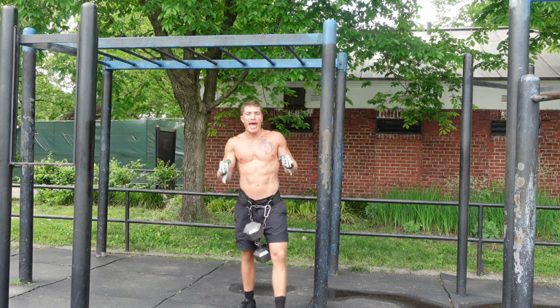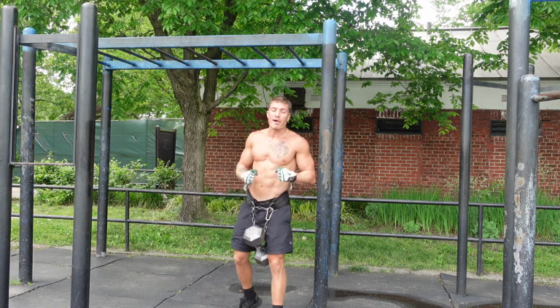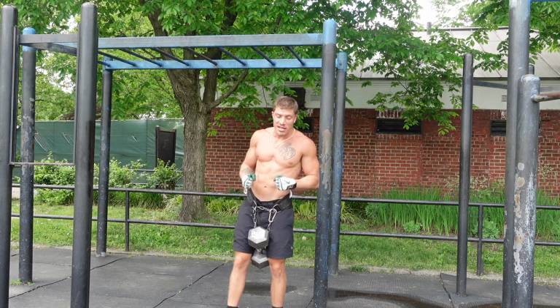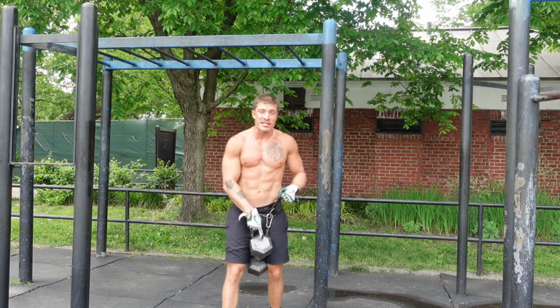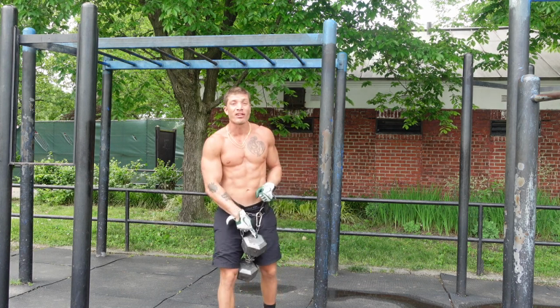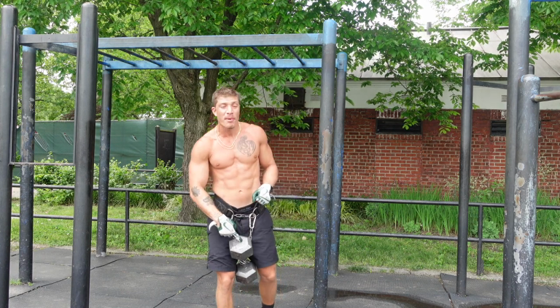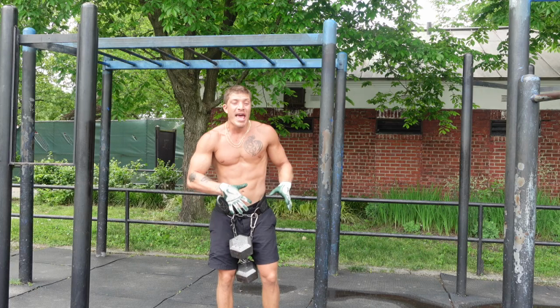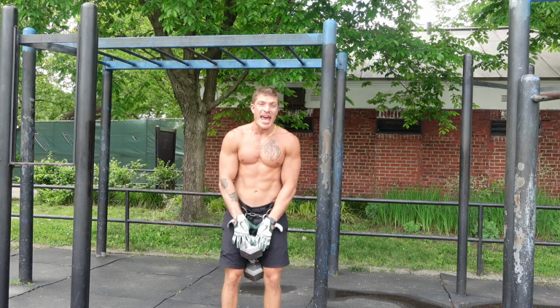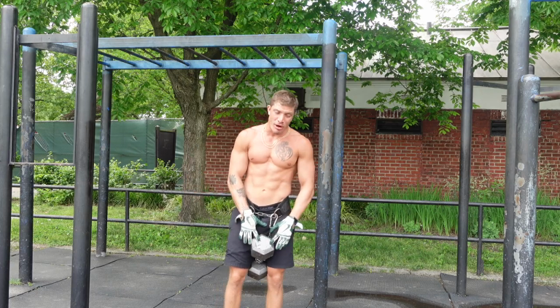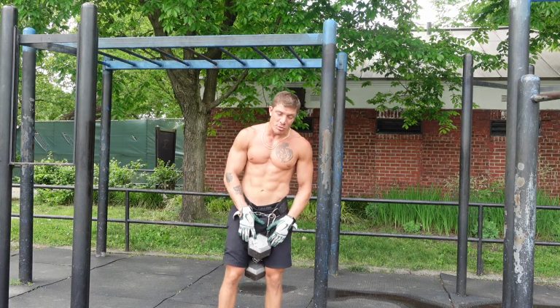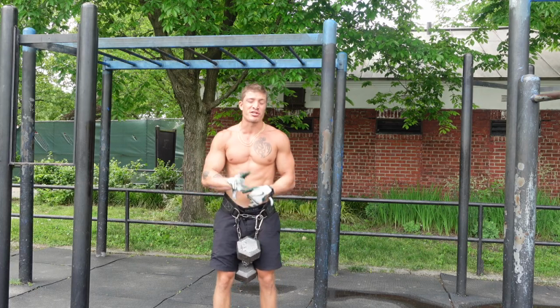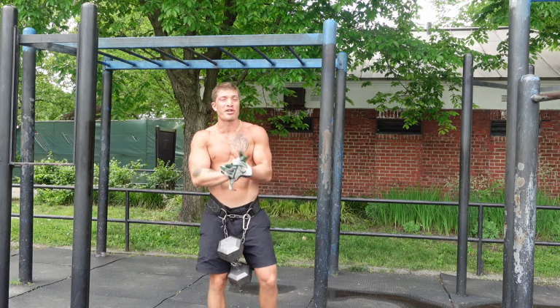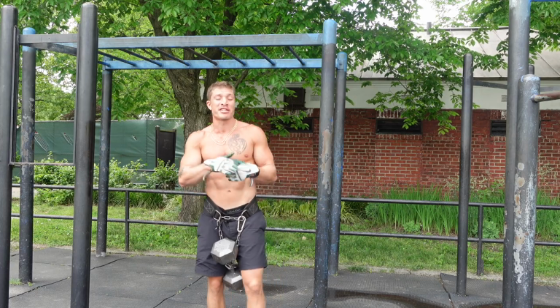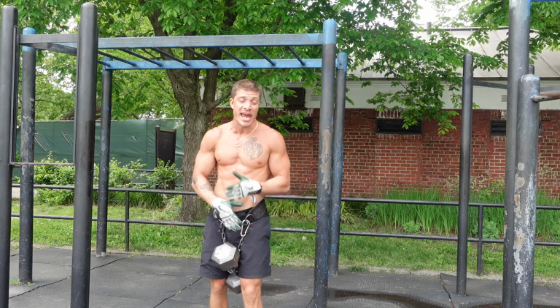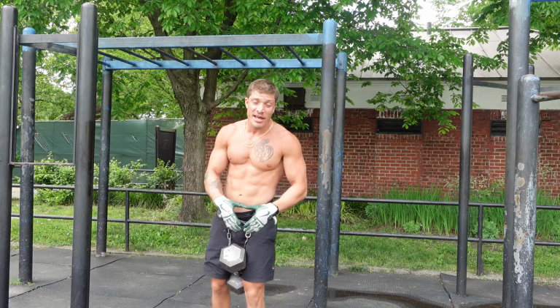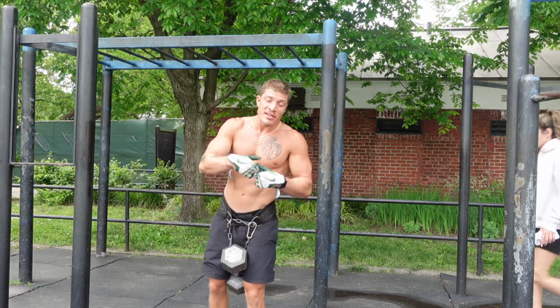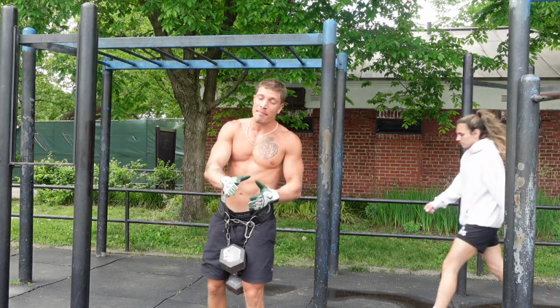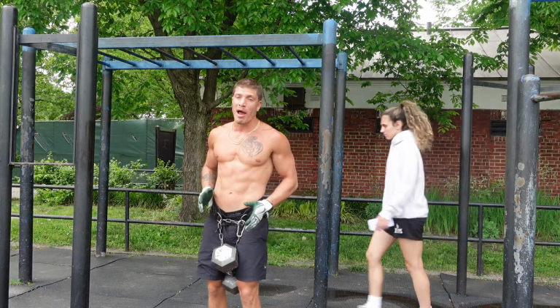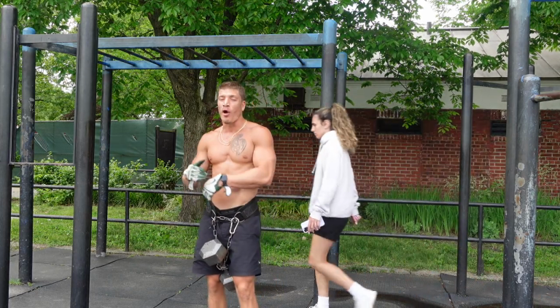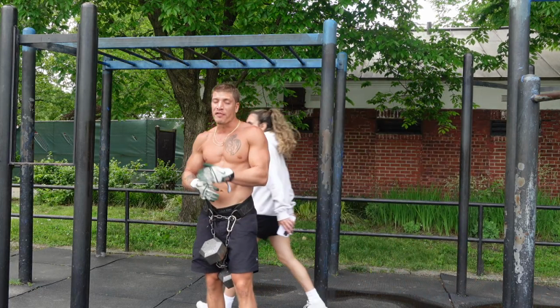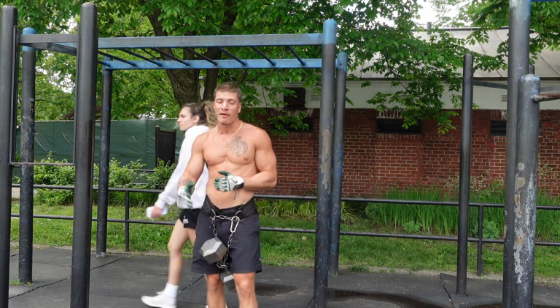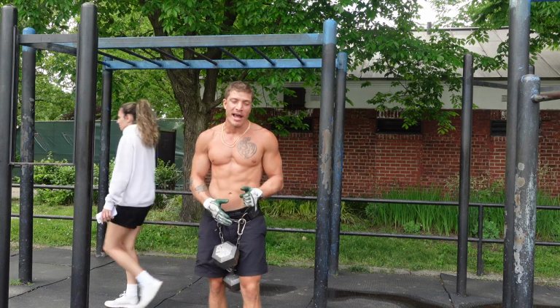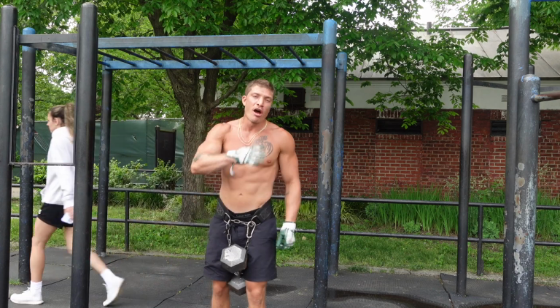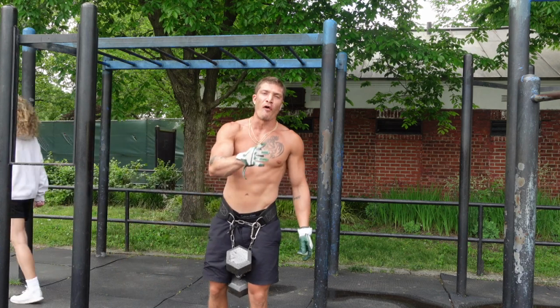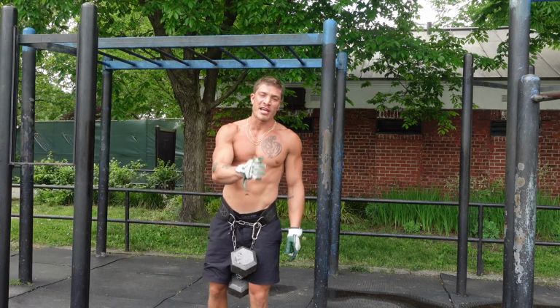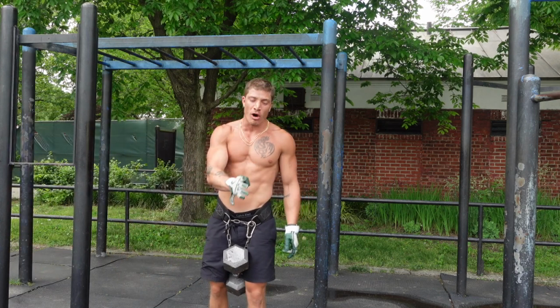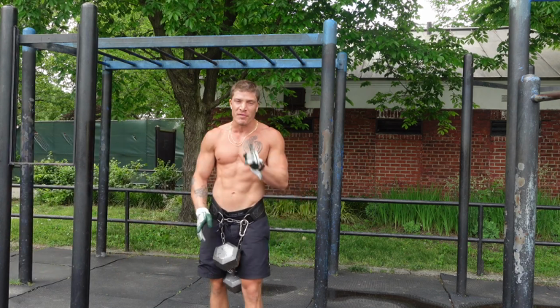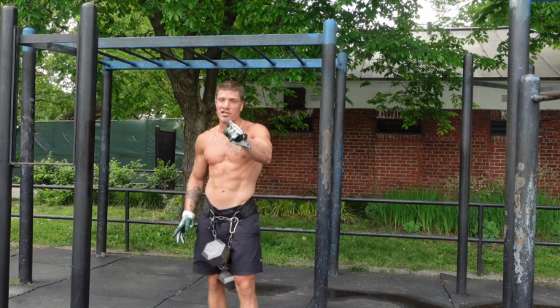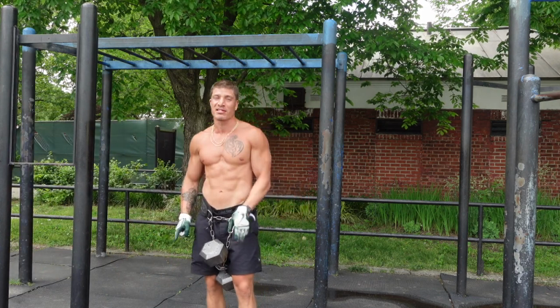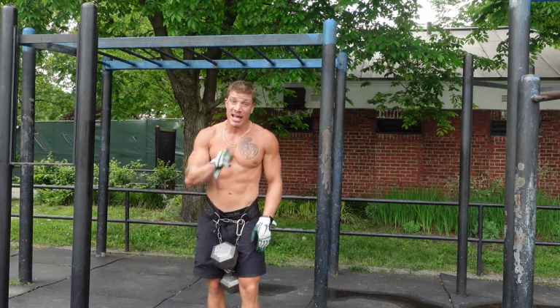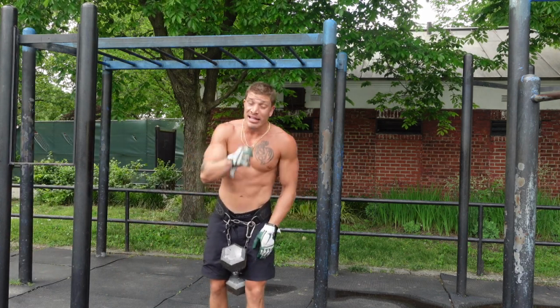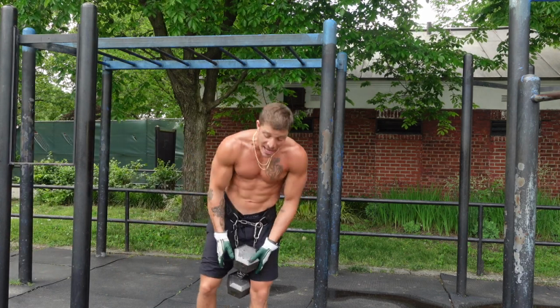Eight presses, single arm, eight pulls — we're going to try to sustain the same amount of reps for every set right now. Four sets total of this first exercise, let's get it.